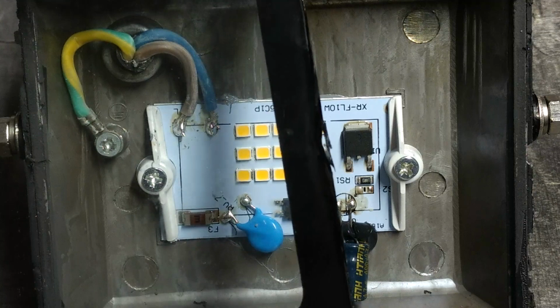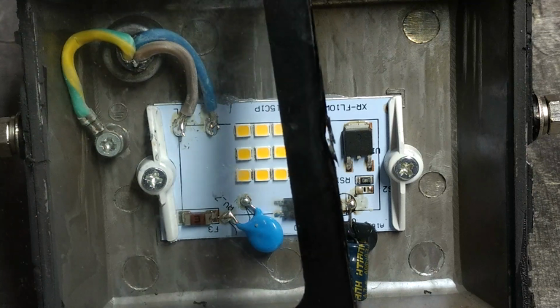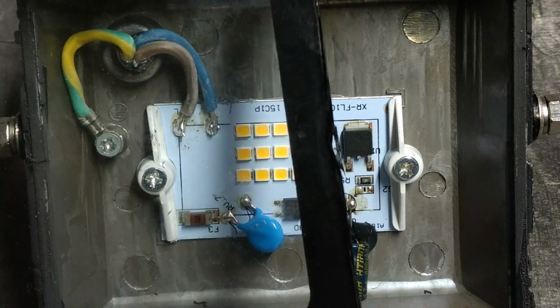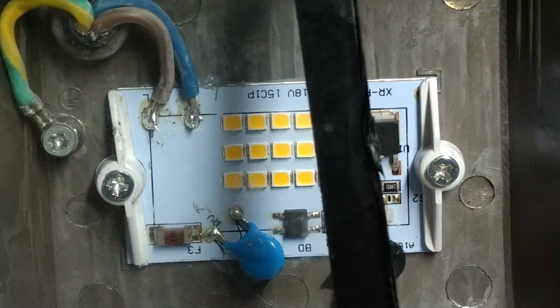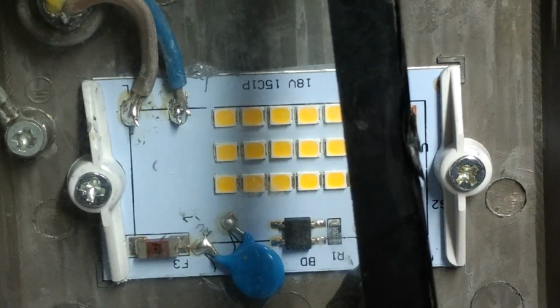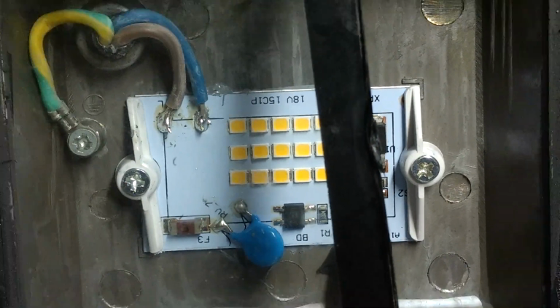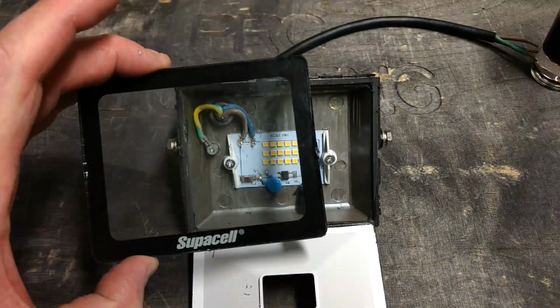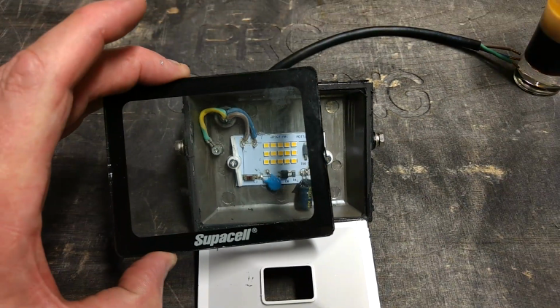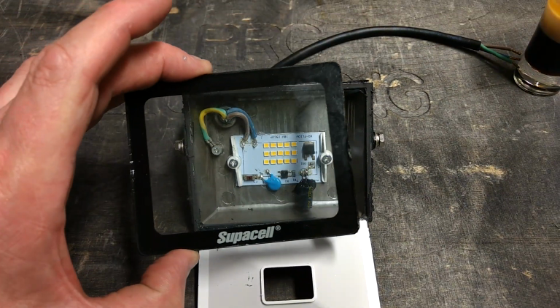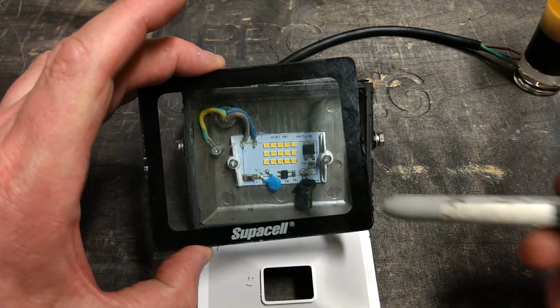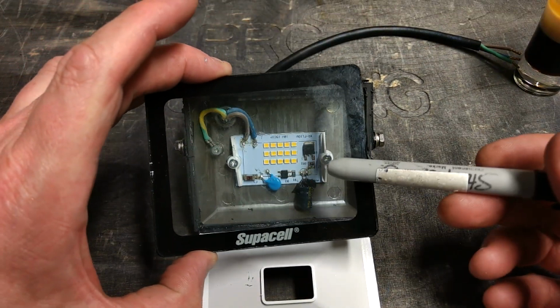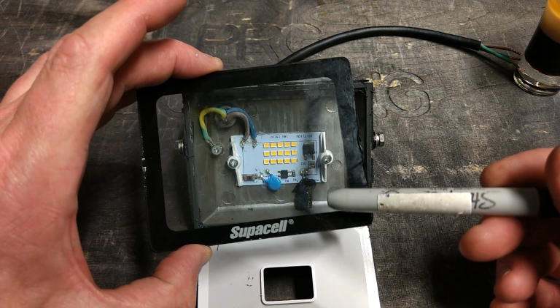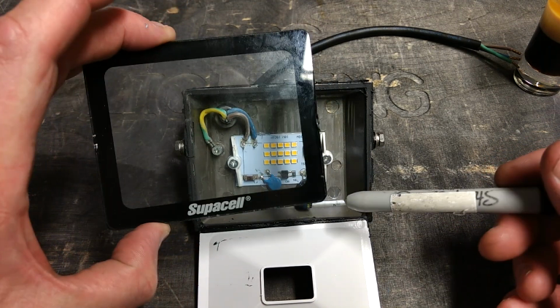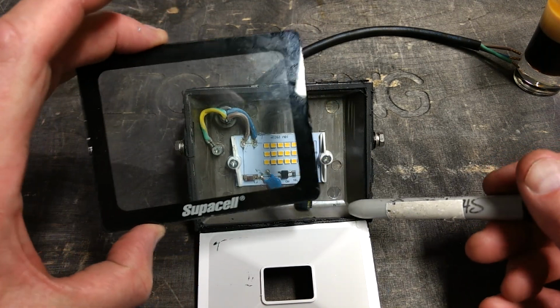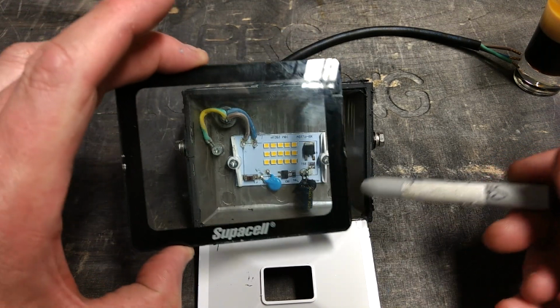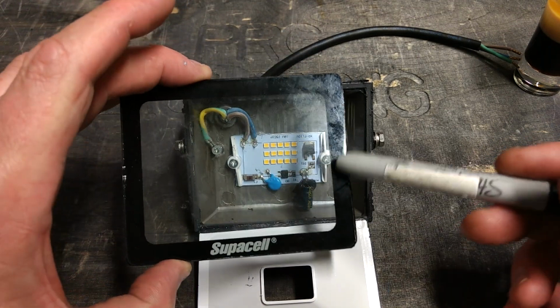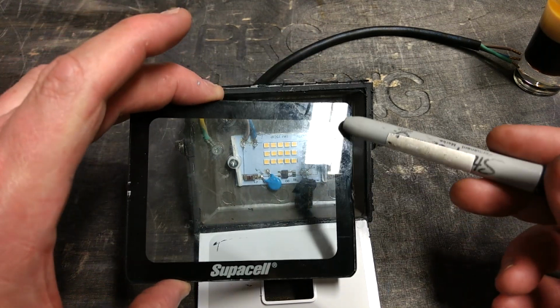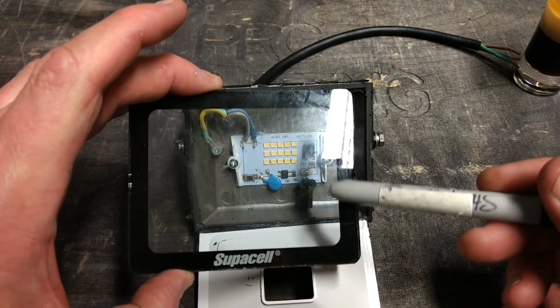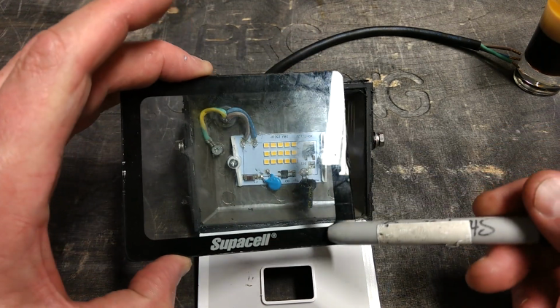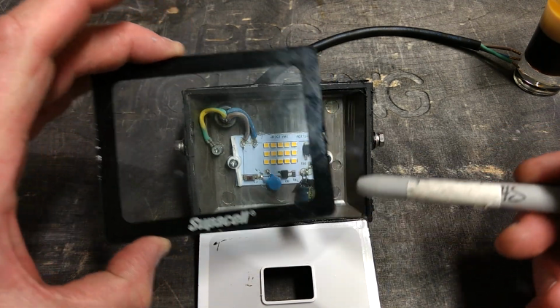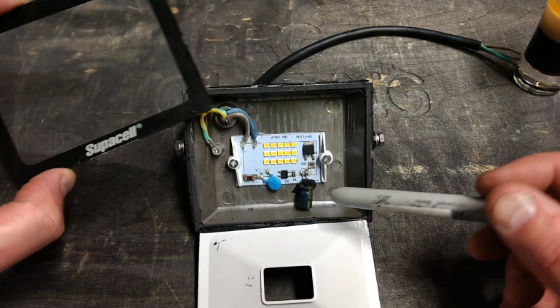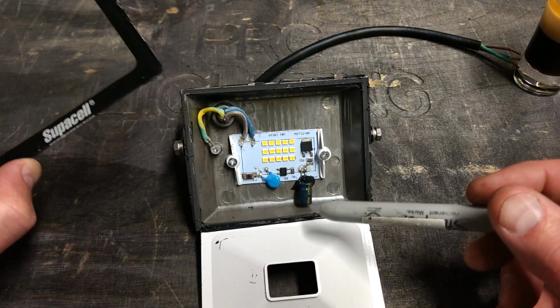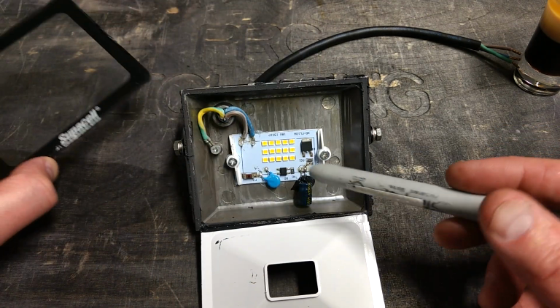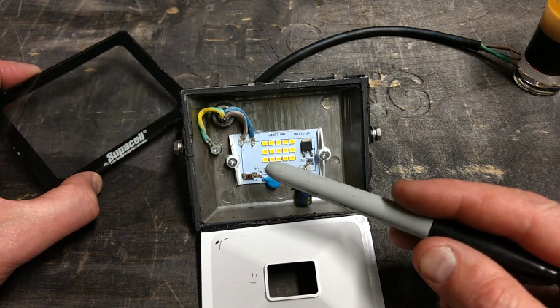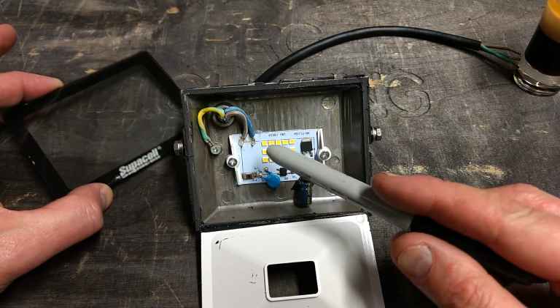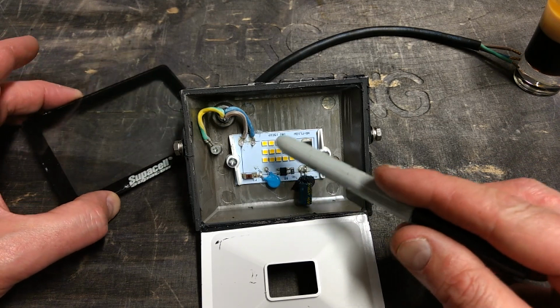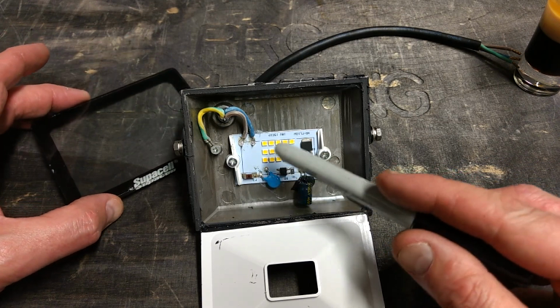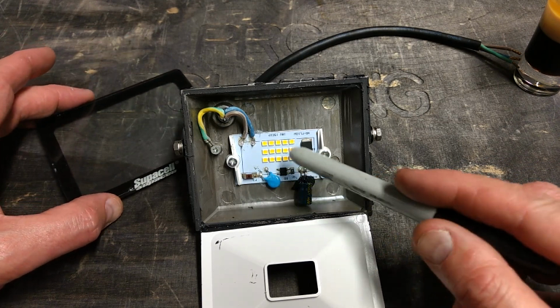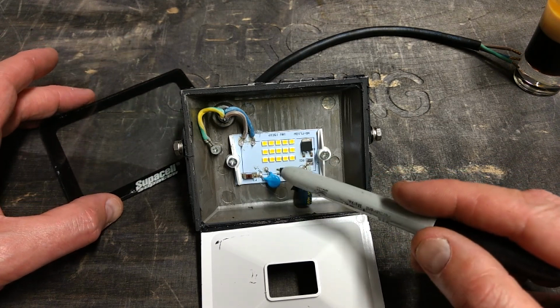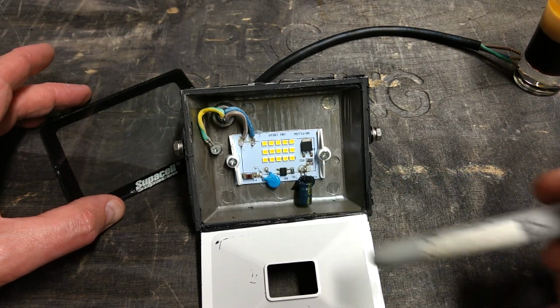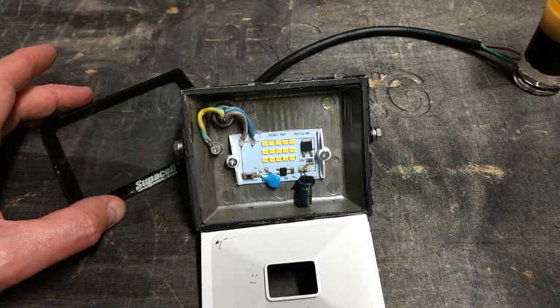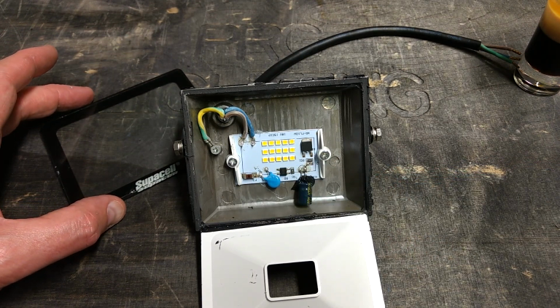It's a shame it's not serviceable, because it would have been a really nice and readily available project case from Poundland if the glass had been held on by a clamp with screws. But as an actual sealed light, it actually looks pretty good quality.